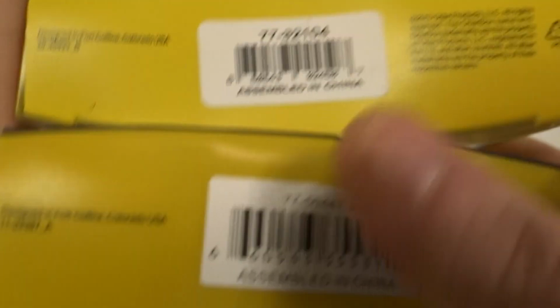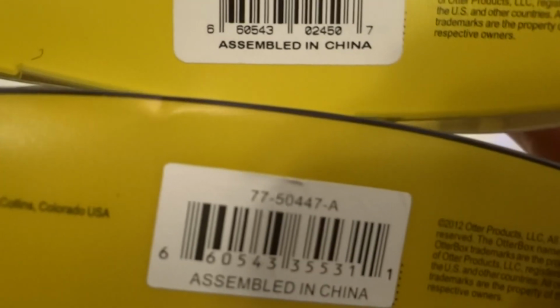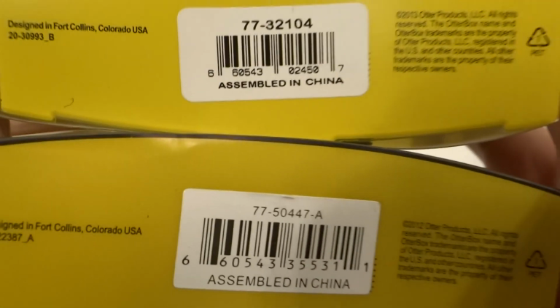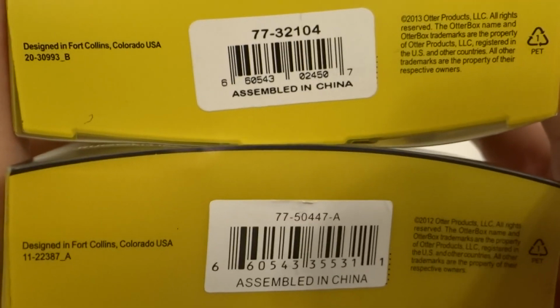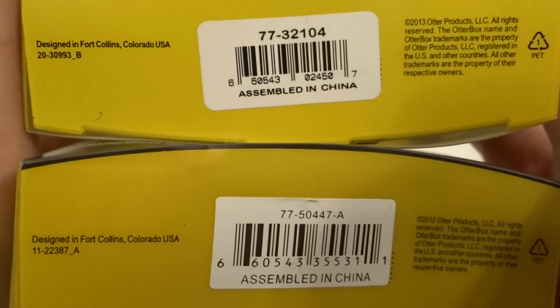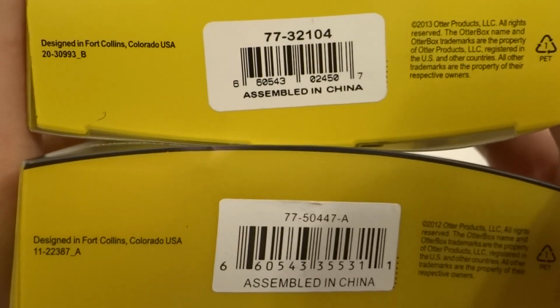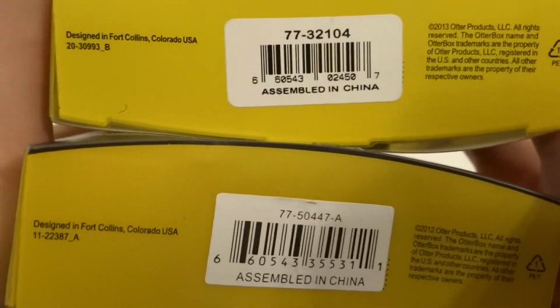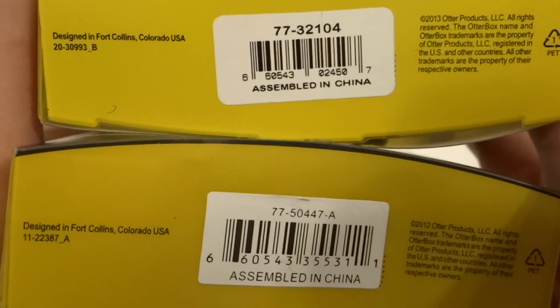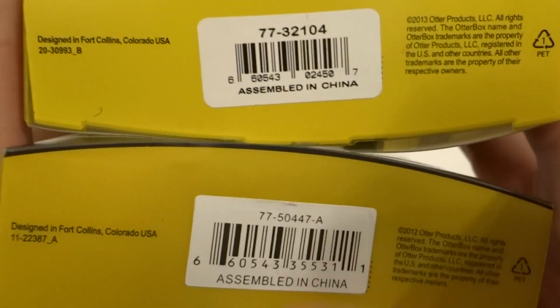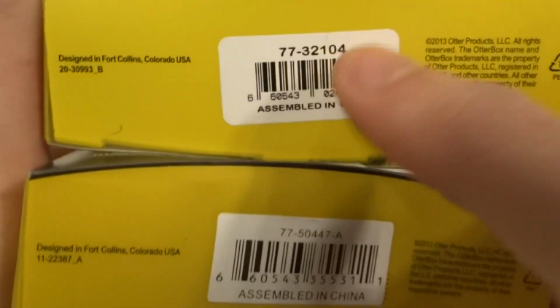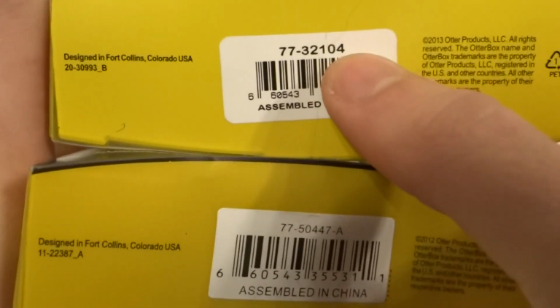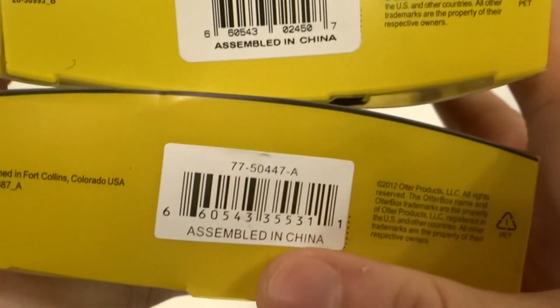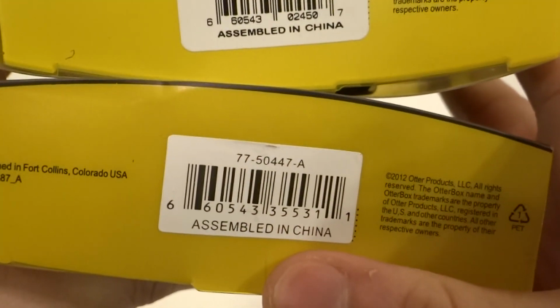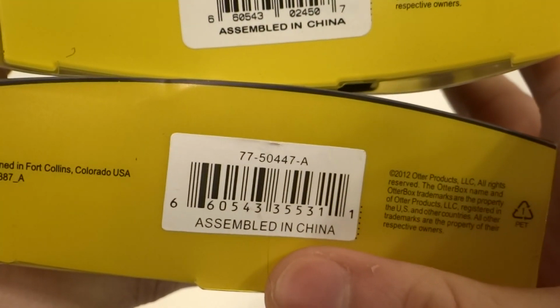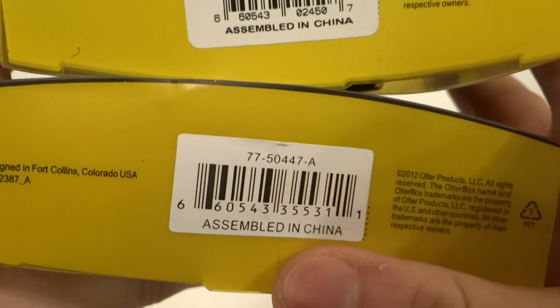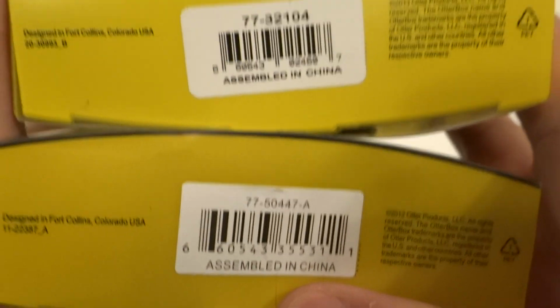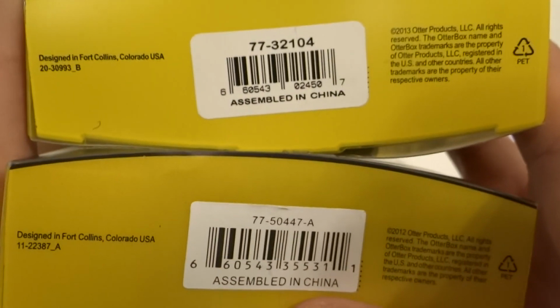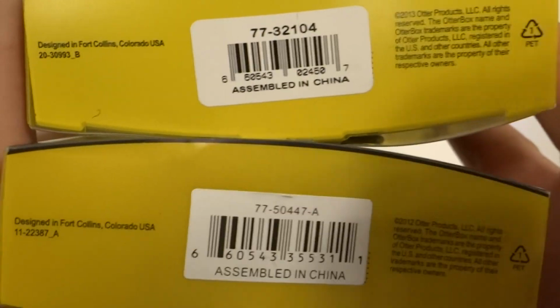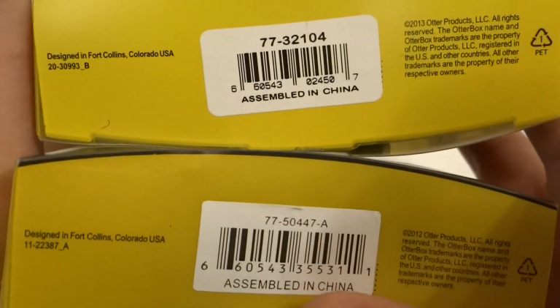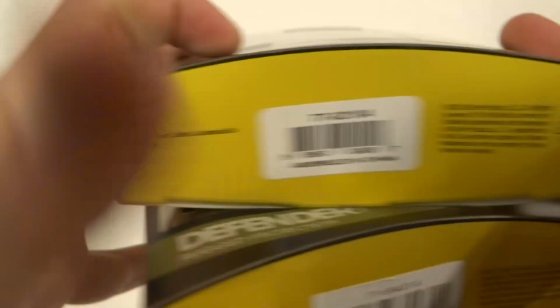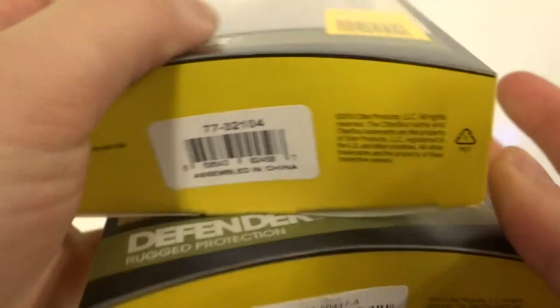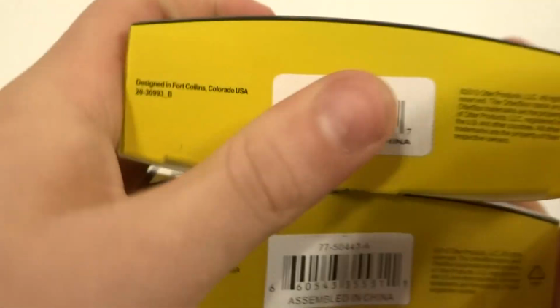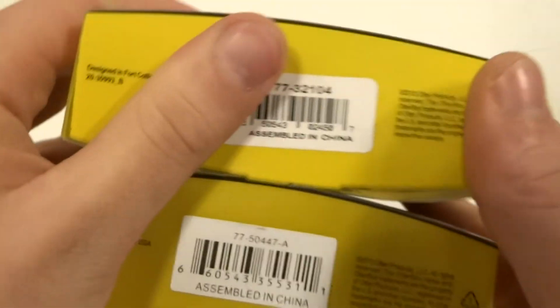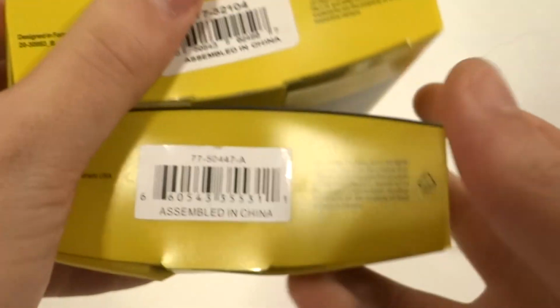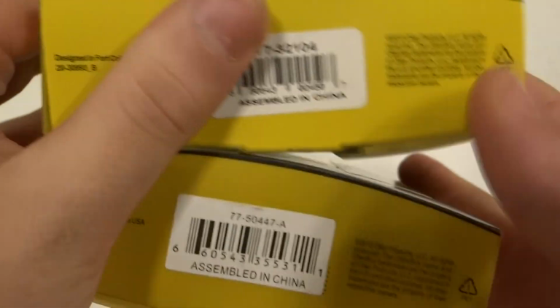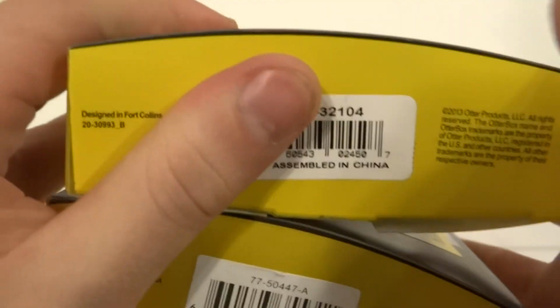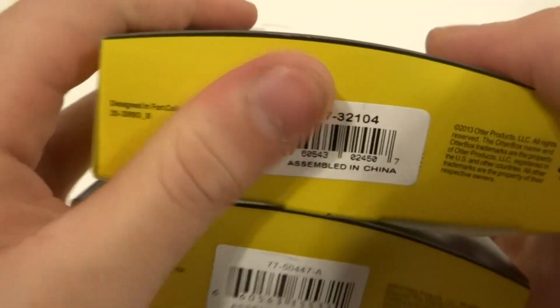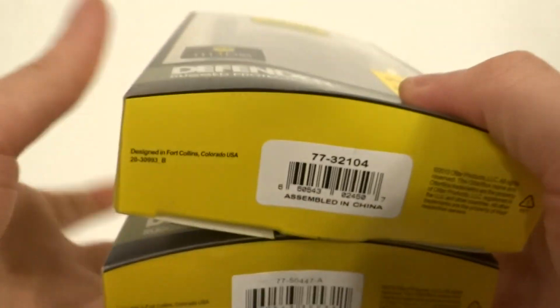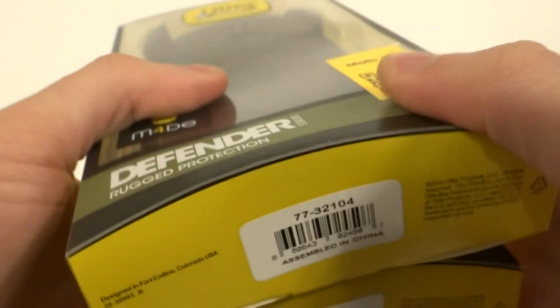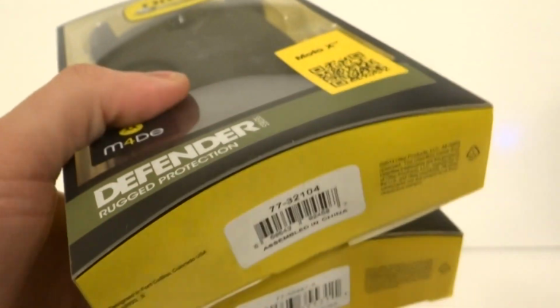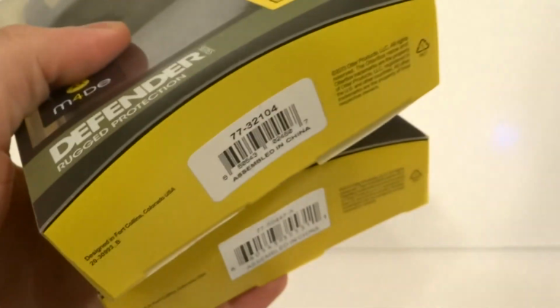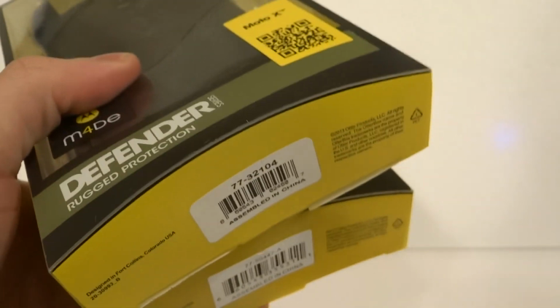The way to check is to enter the UPC code. As you can tell, the fake one has a different UPC — if you enter it, it actually leads to the Samsung Note 4. So if you enter the UPC and it leads to a wrong product, it is fake.